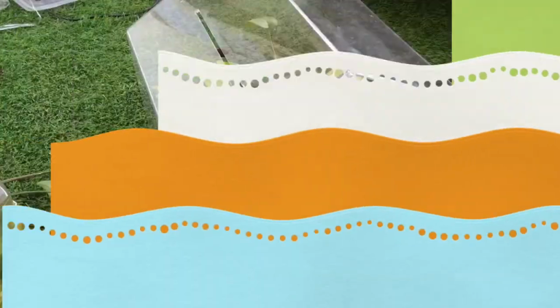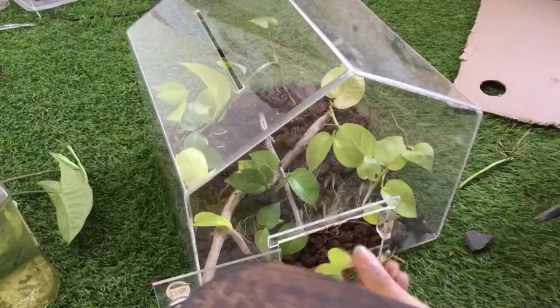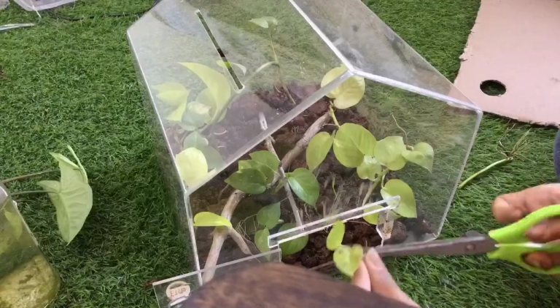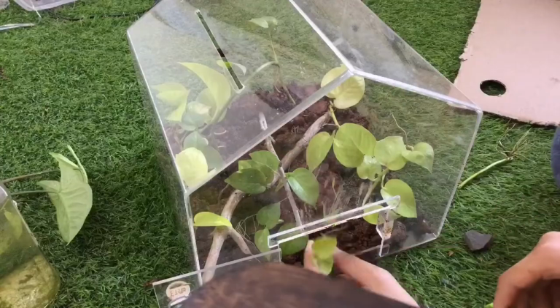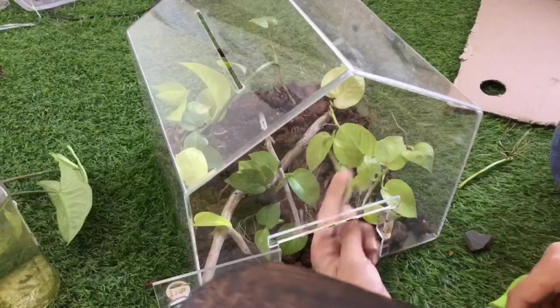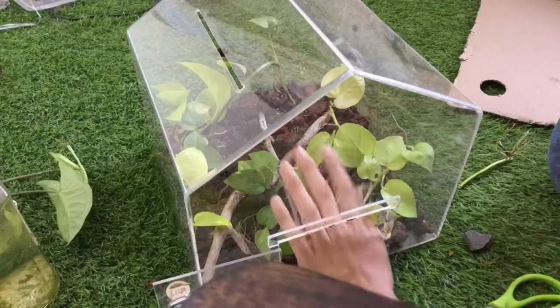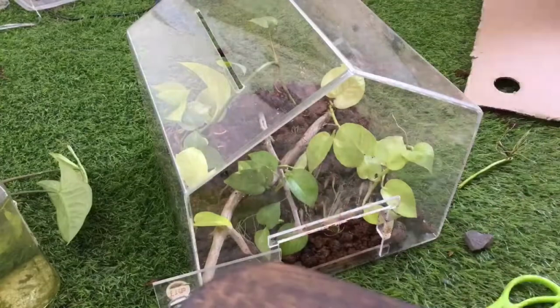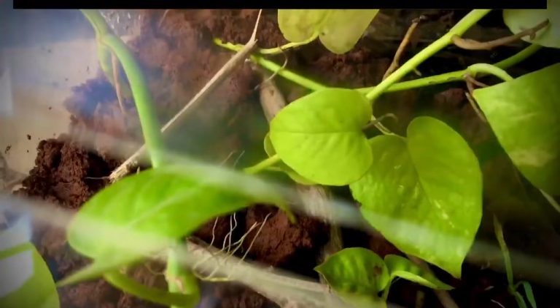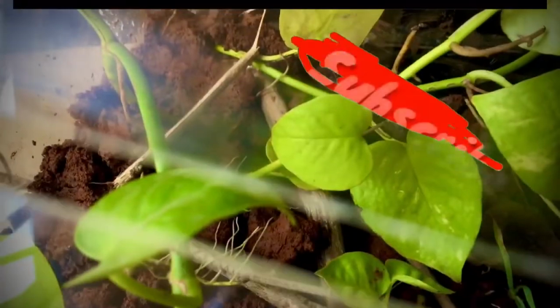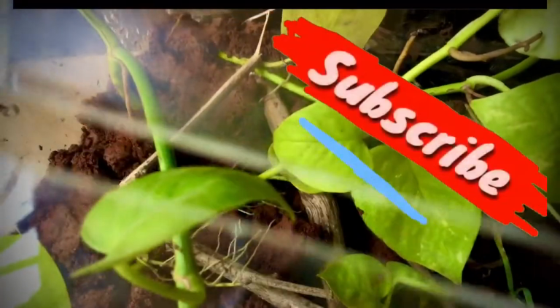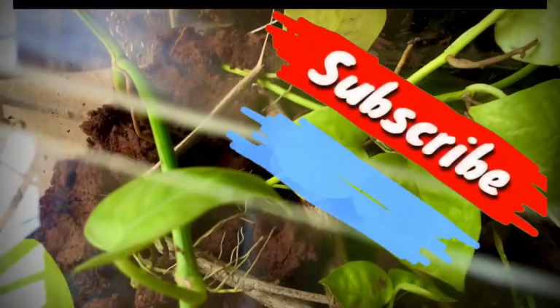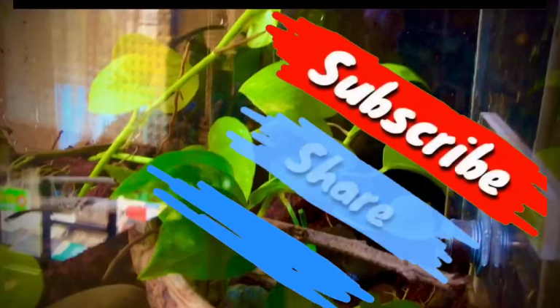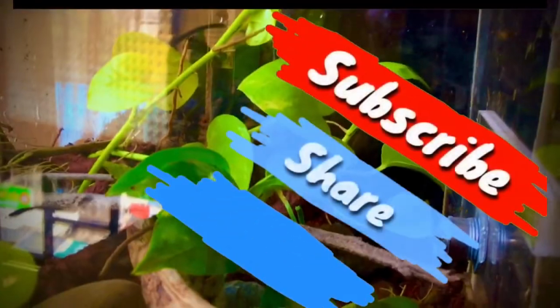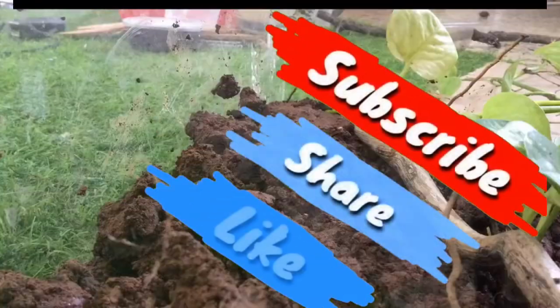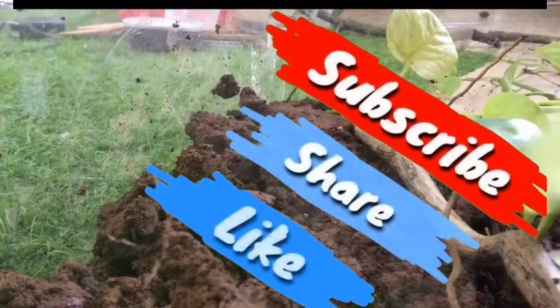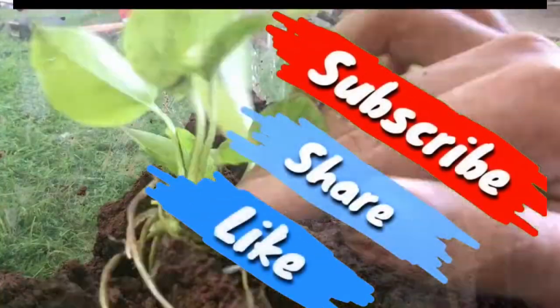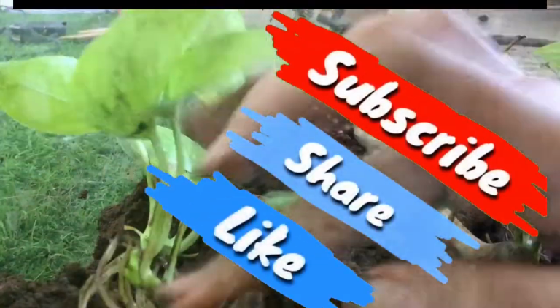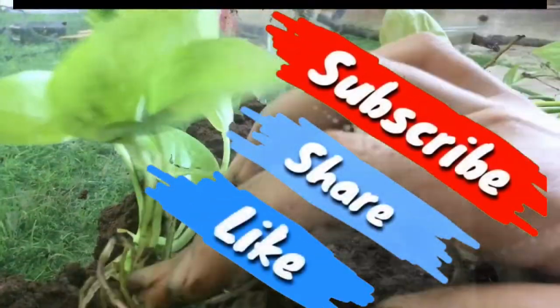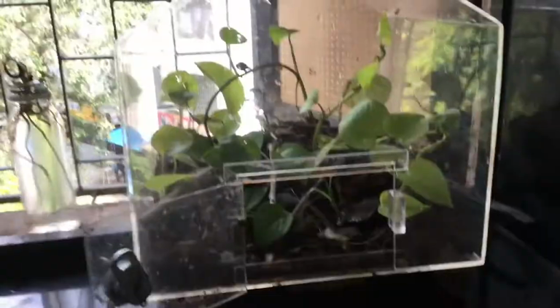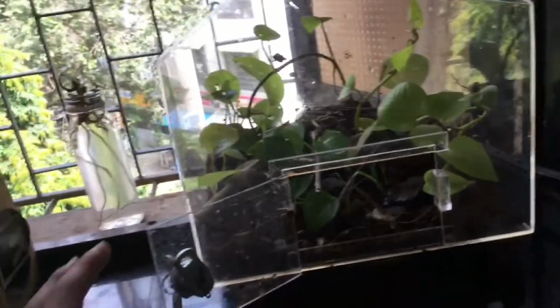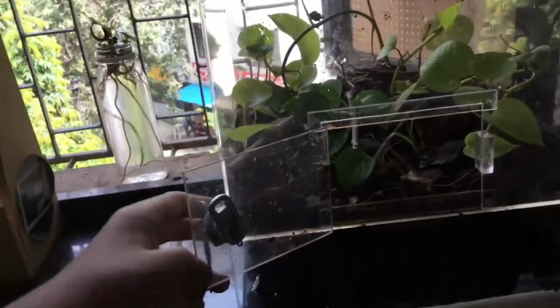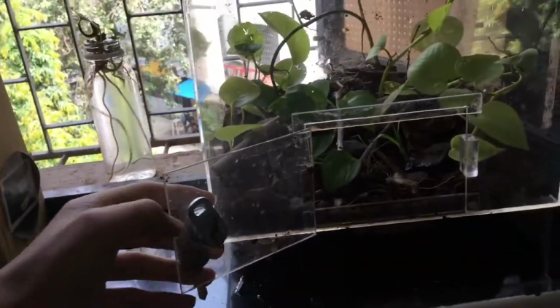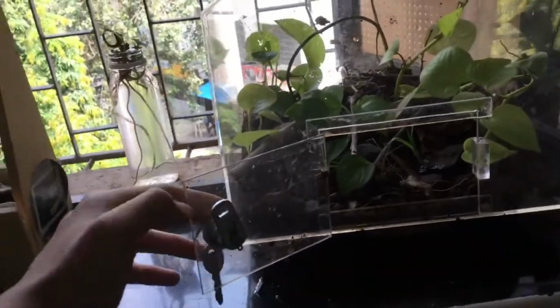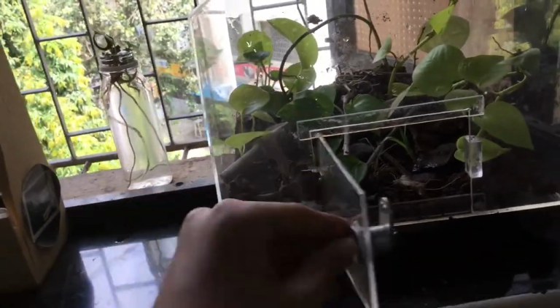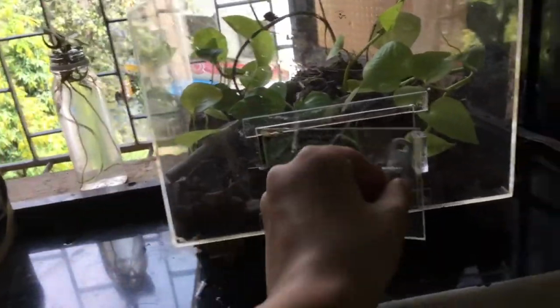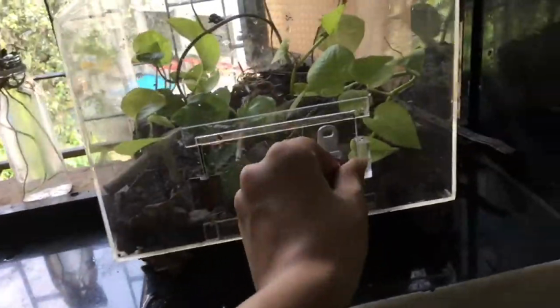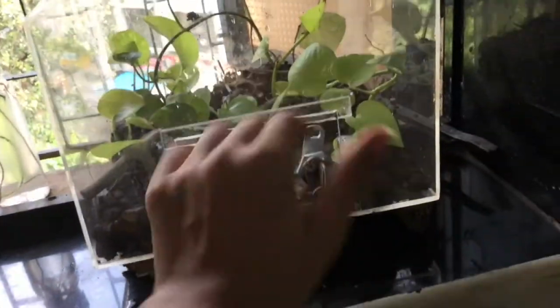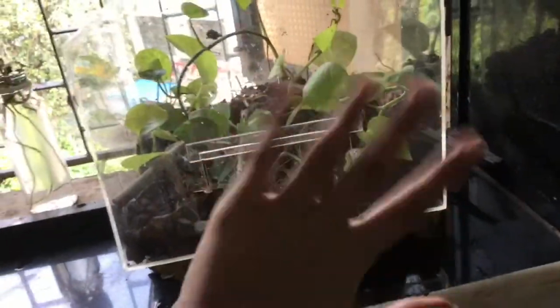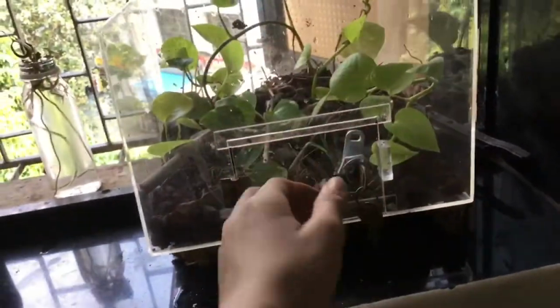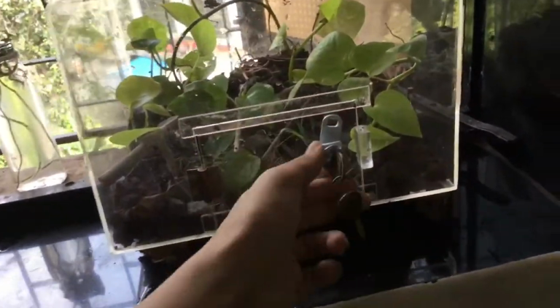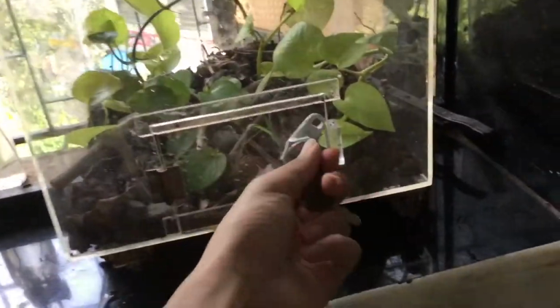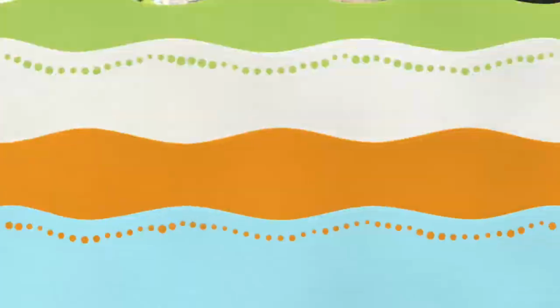I hope you guys enjoyed this terrarium build. Be sure to give it a like, a share, and a subscribe. This is AVSE signing out — take care and goodbye.